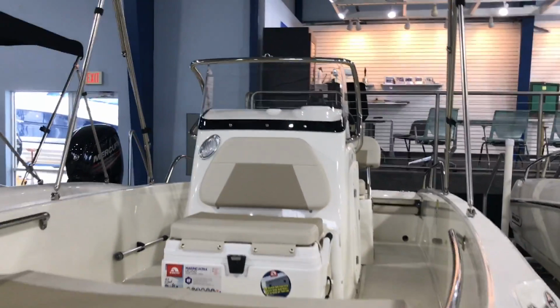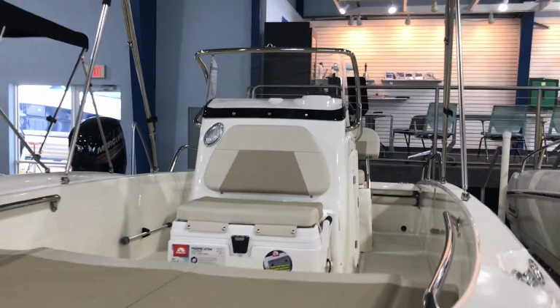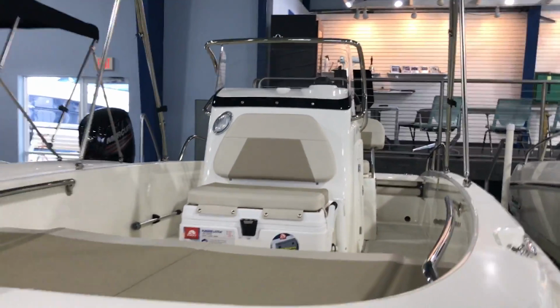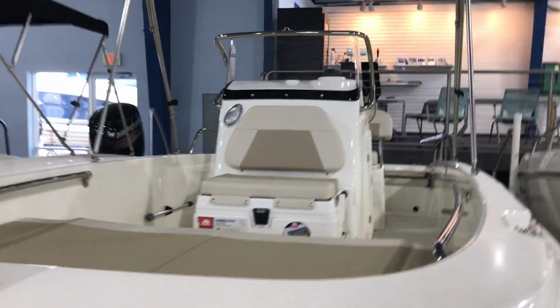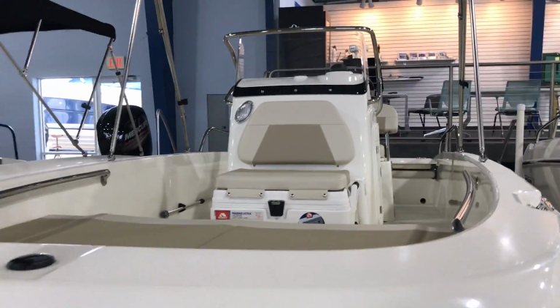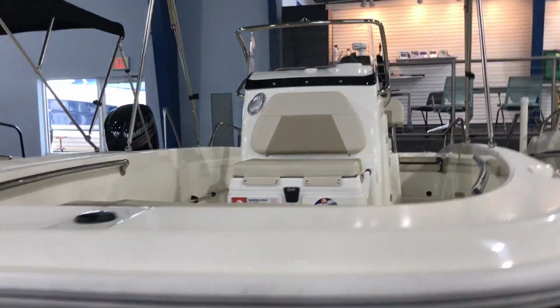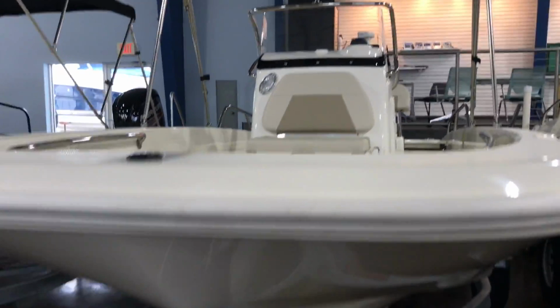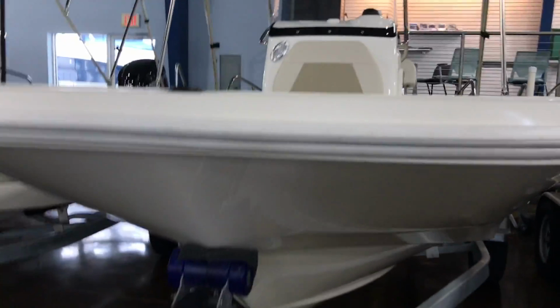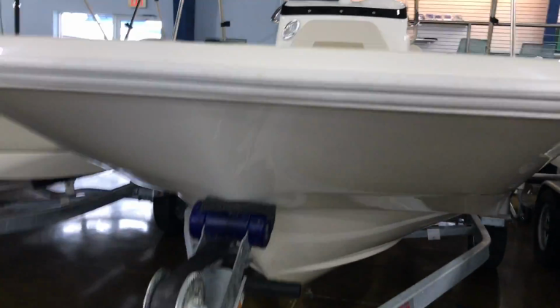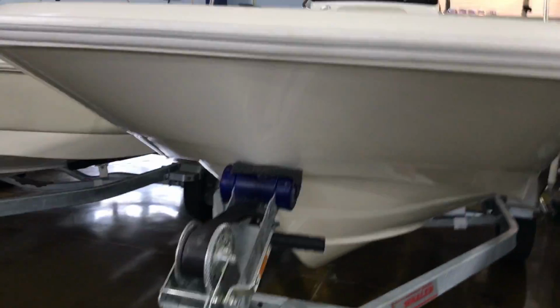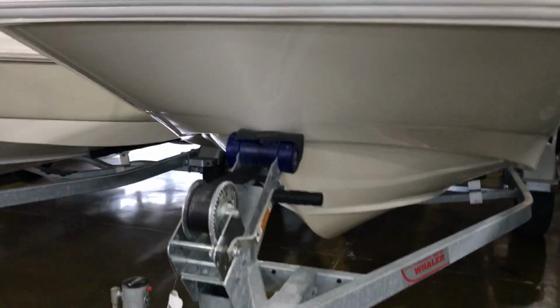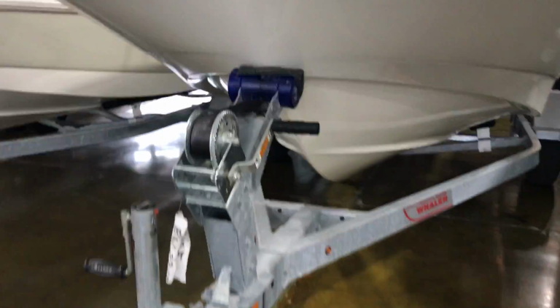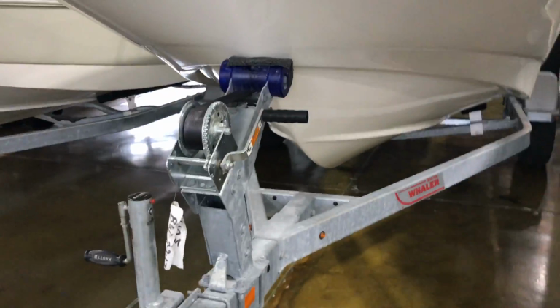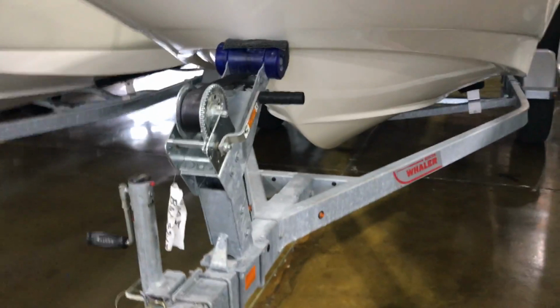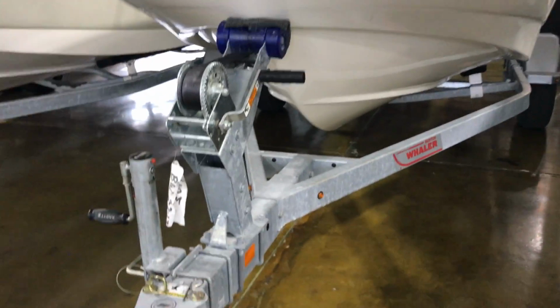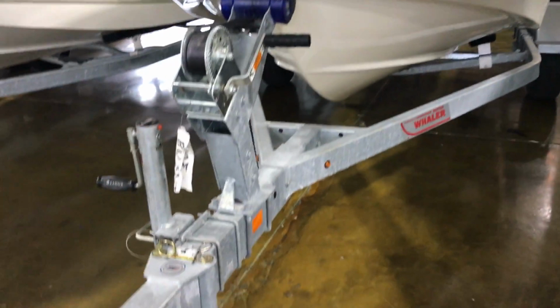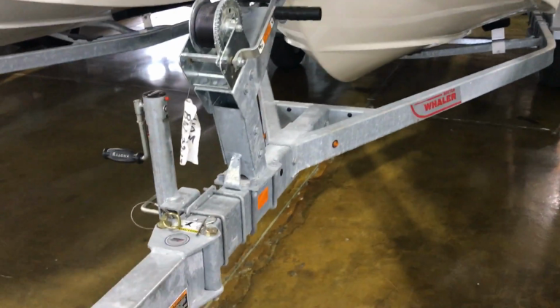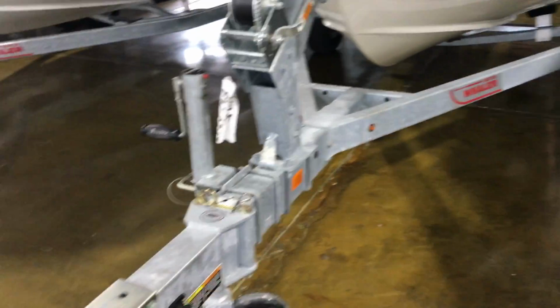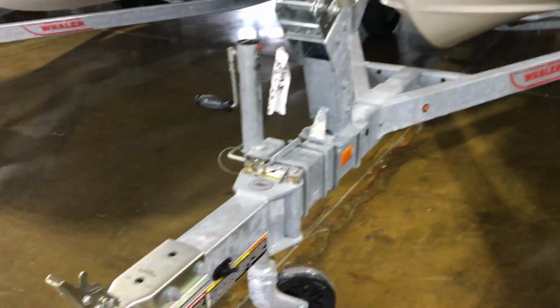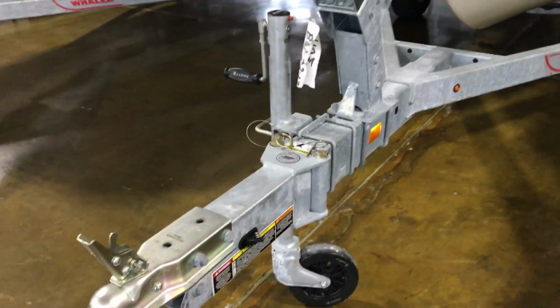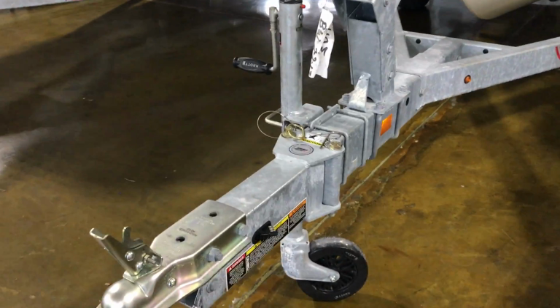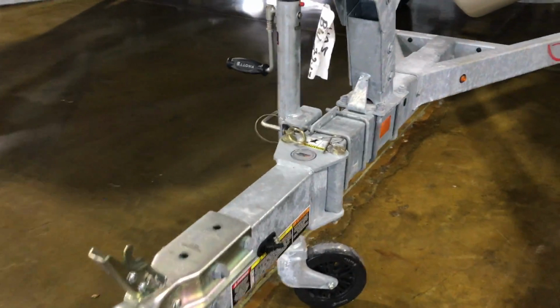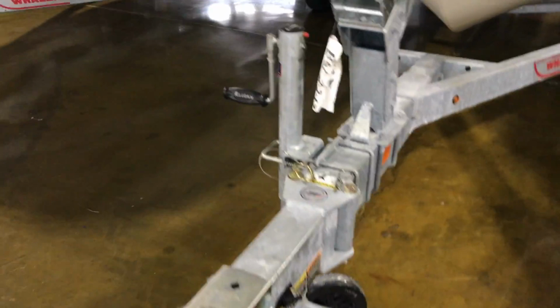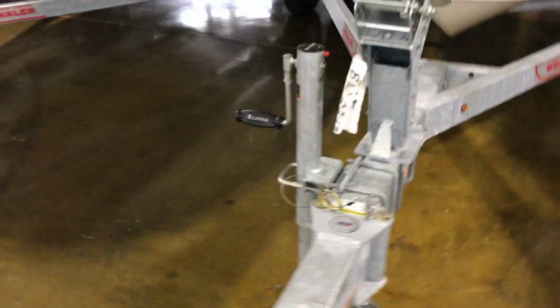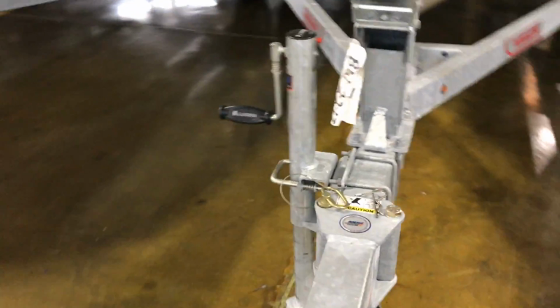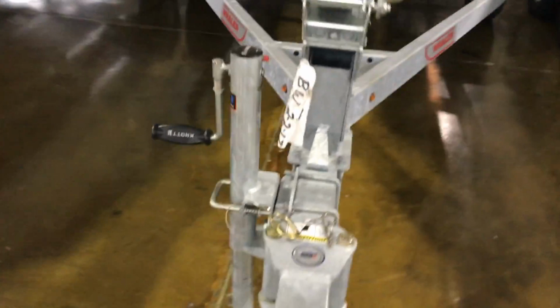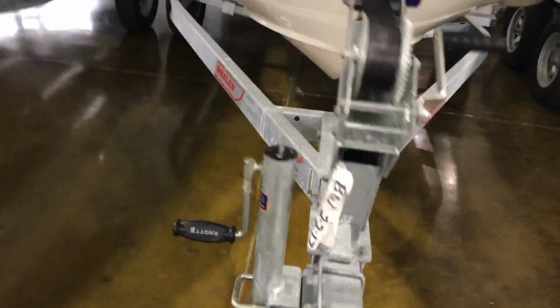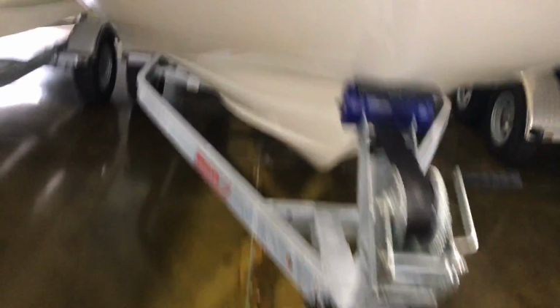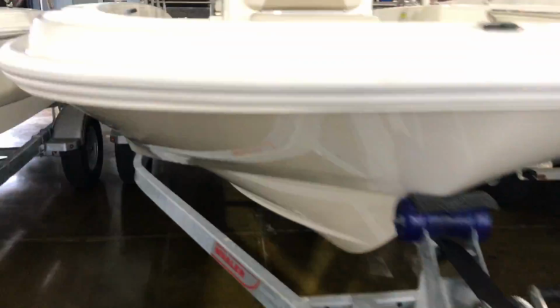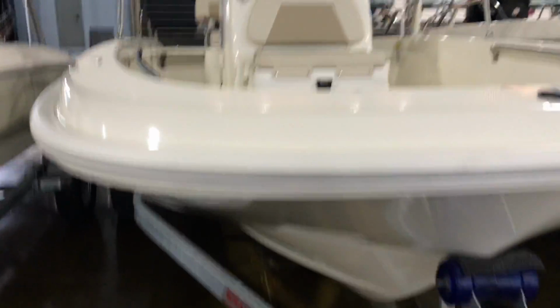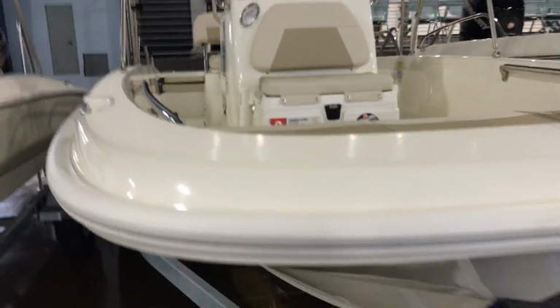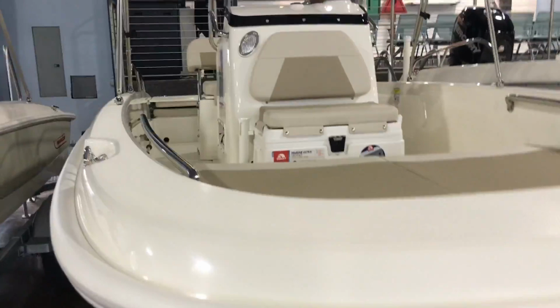Very nice boat, very well equipped. Sitting on a galvanized trailer with swing tongue and plunge jack. Ready to go.